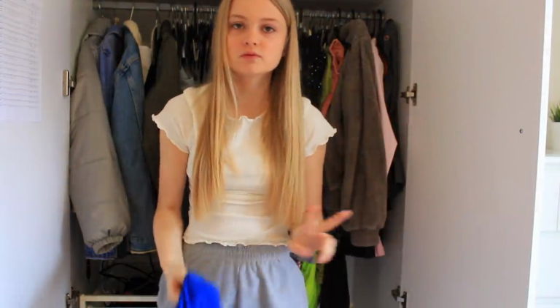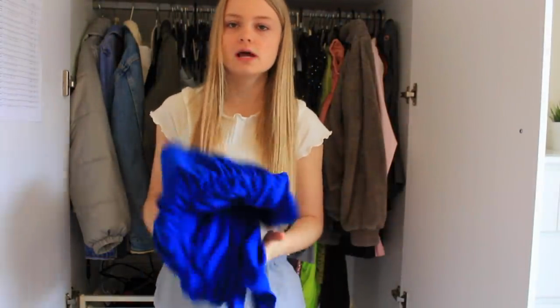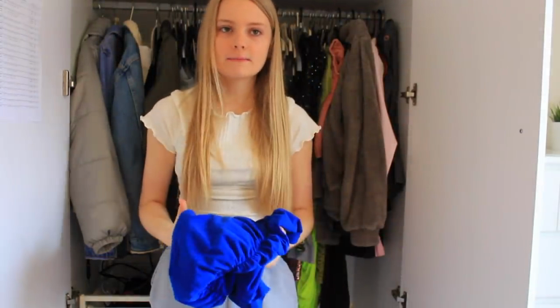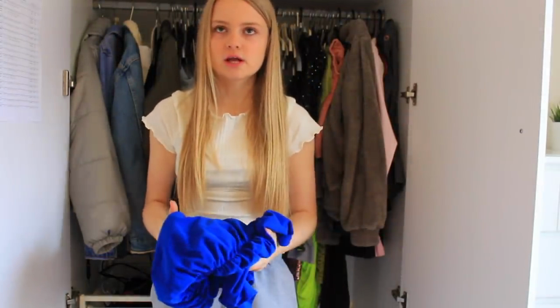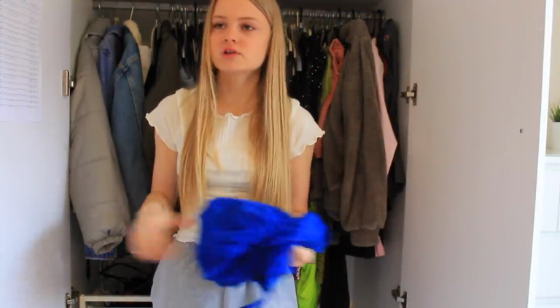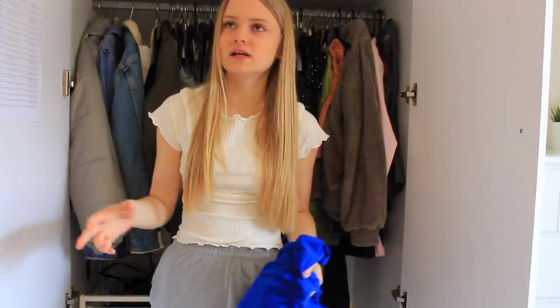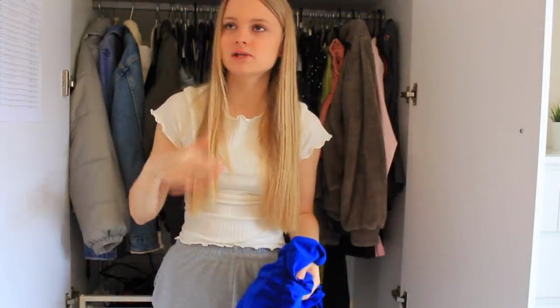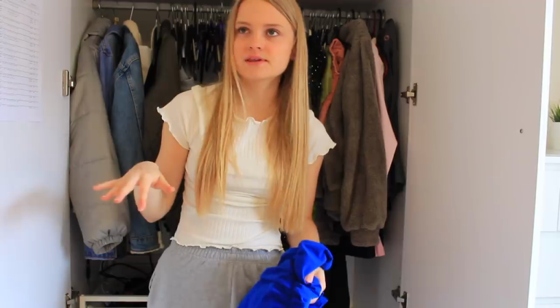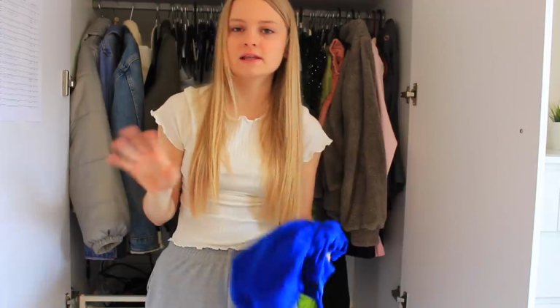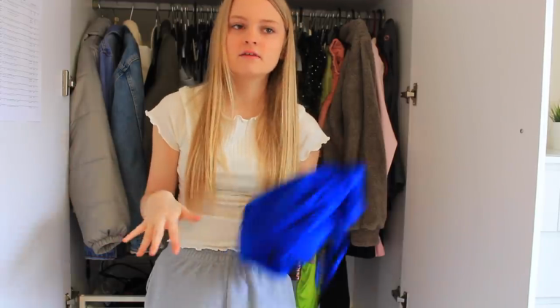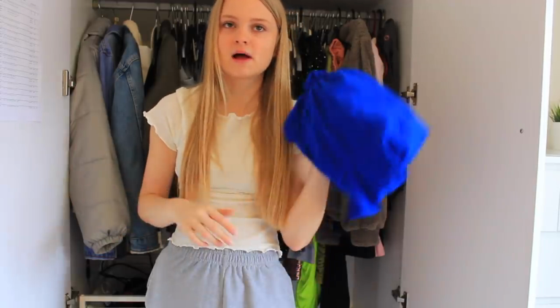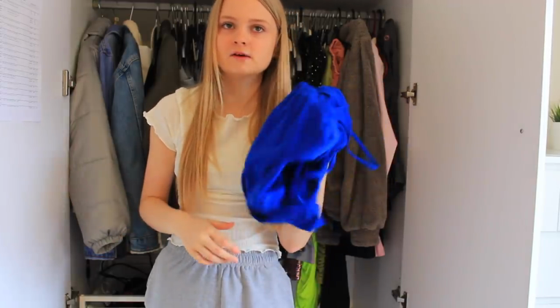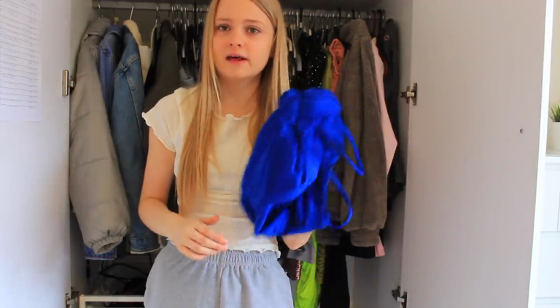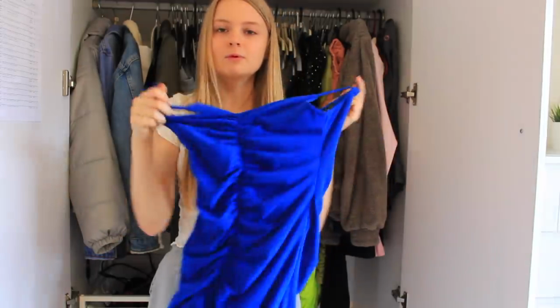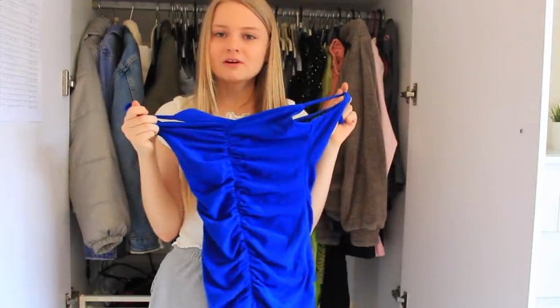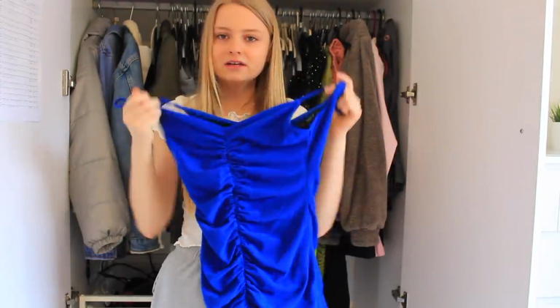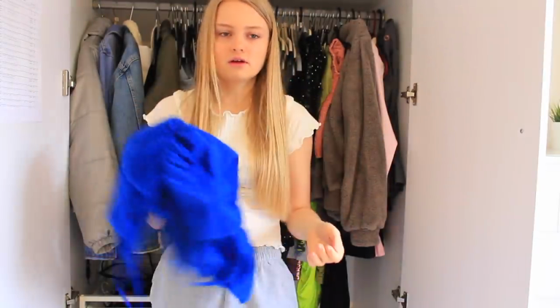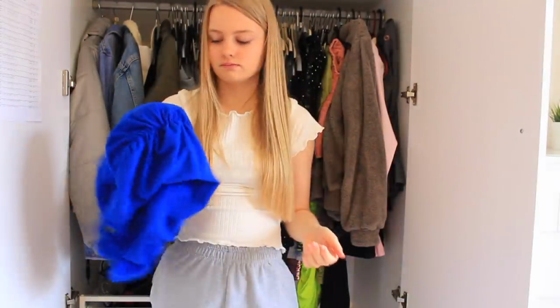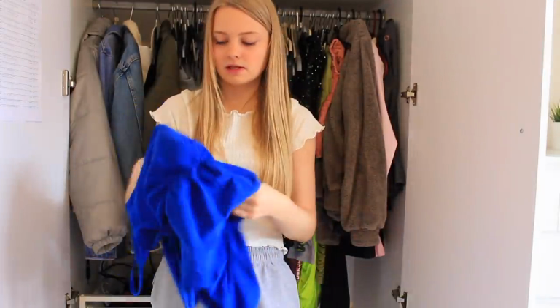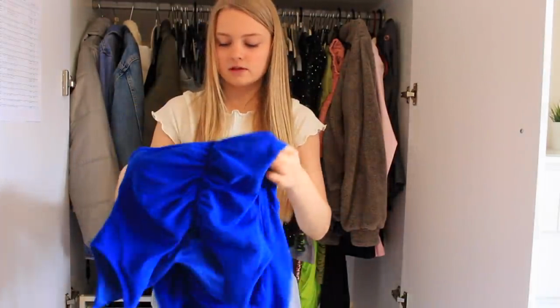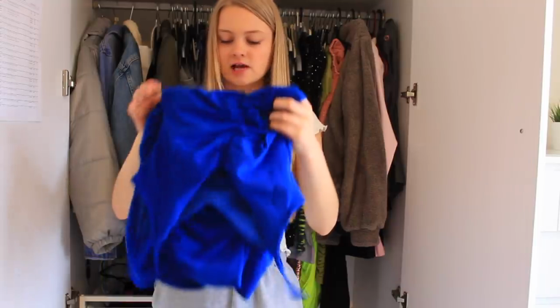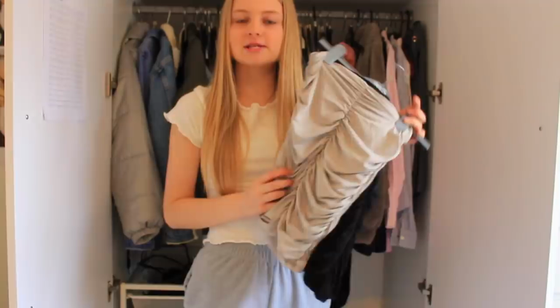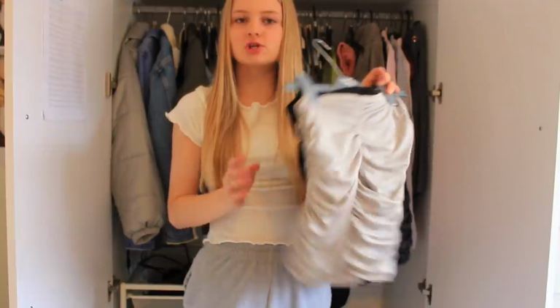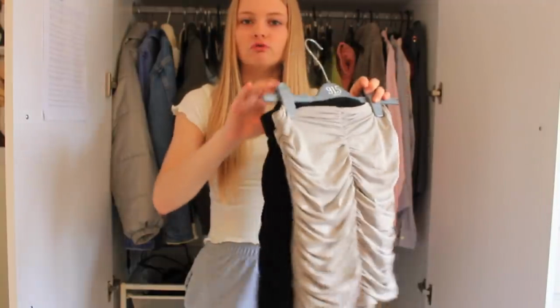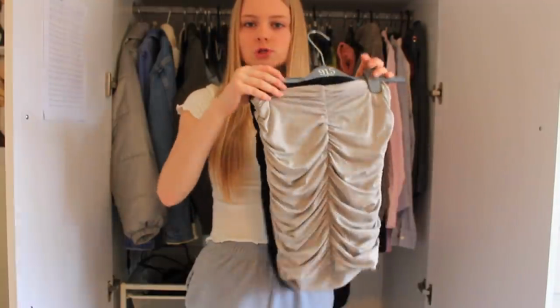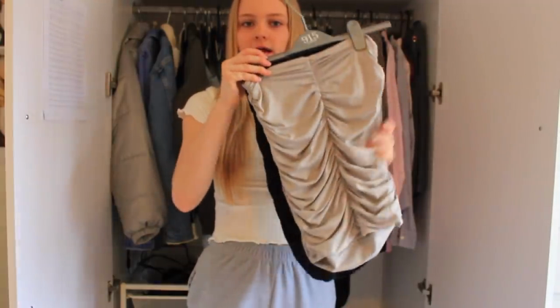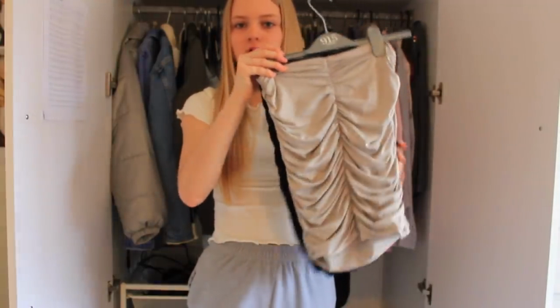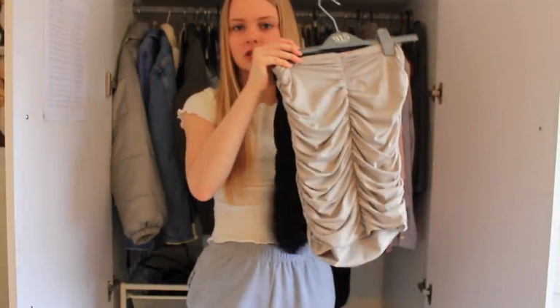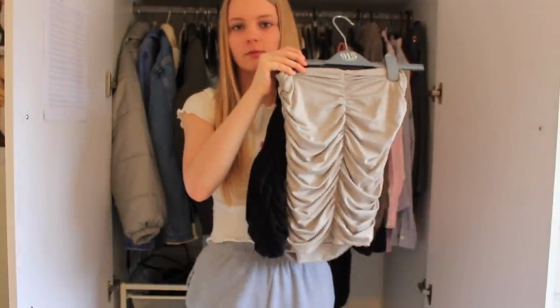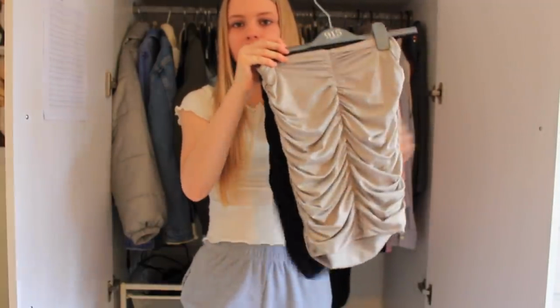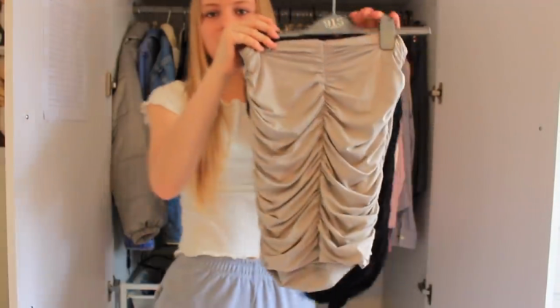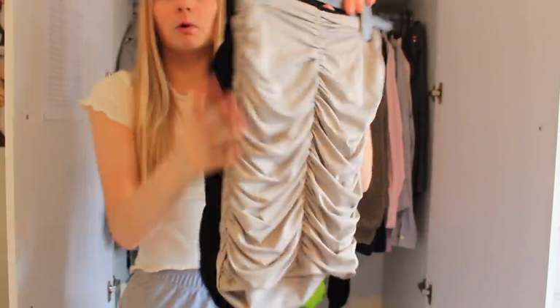This is the dress I wore to the first party of Year 11. Will I wear it again? I don't know - I'm going to keep it though because I really like it. I also have two ruched bodycon skirts from ASOS - a grey one and a black one. I haven't even worn these - I literally bought them and then it was lockdown.